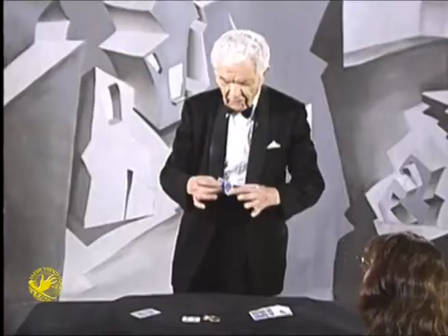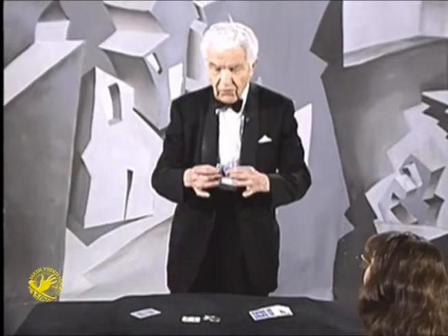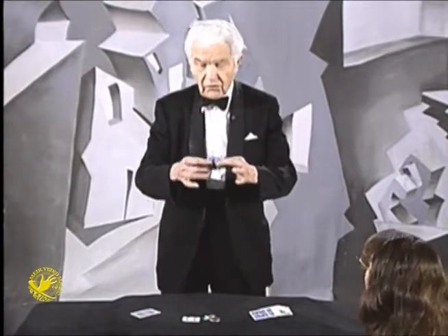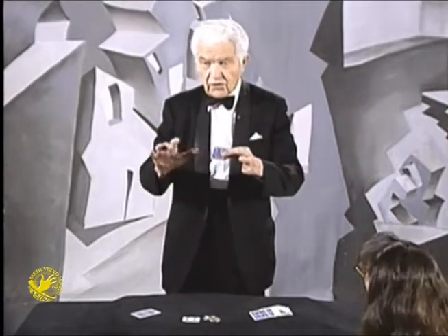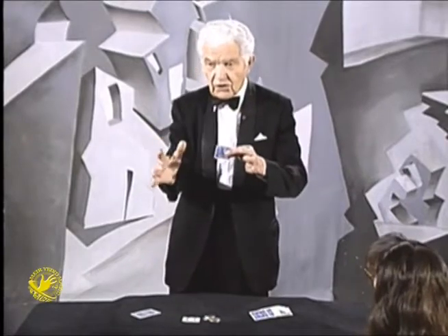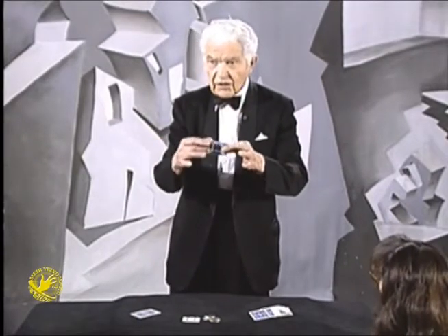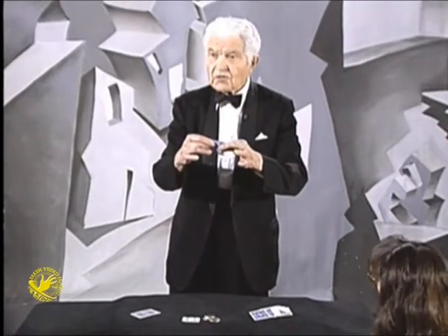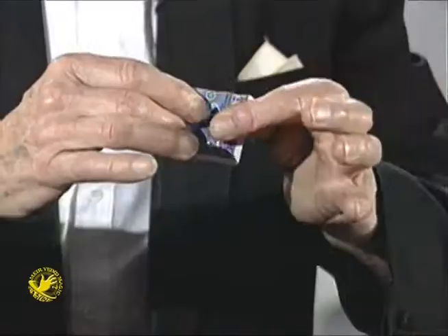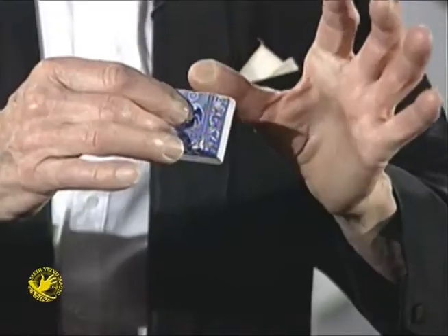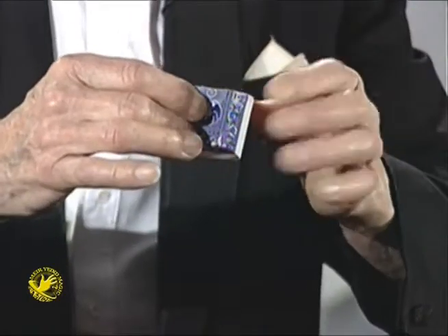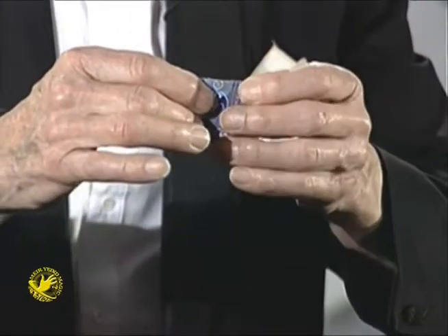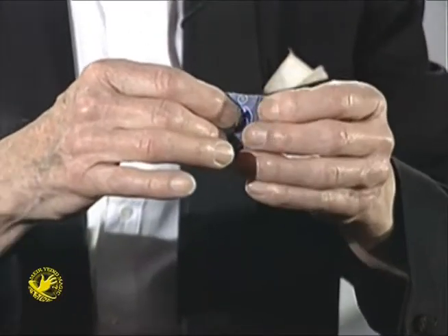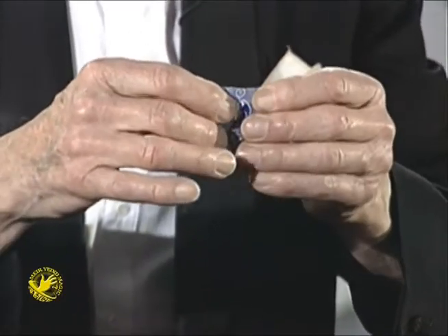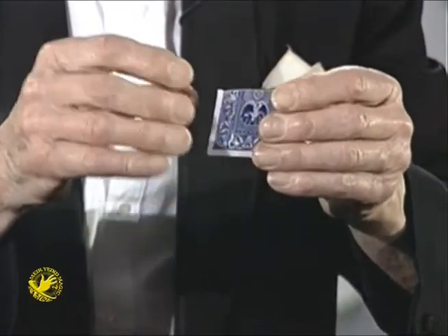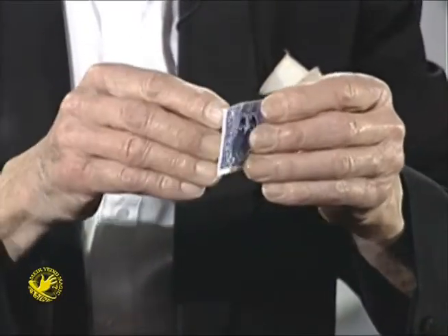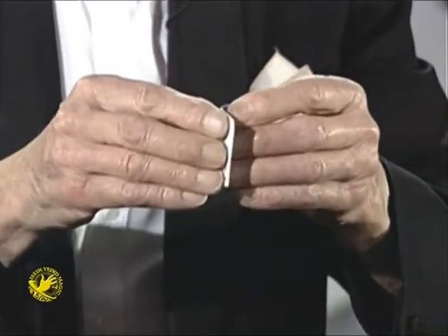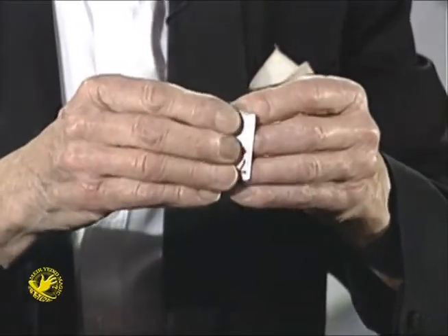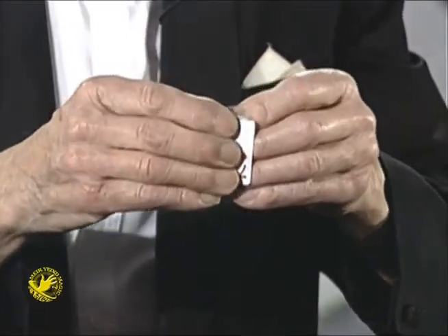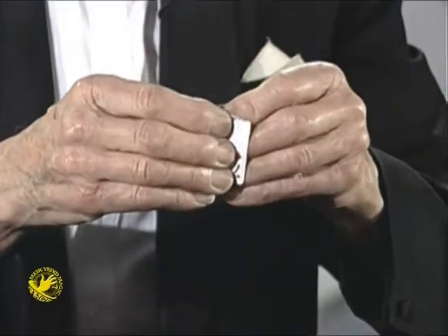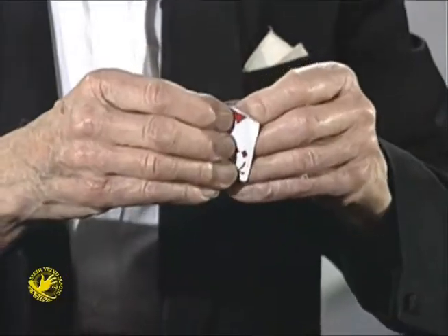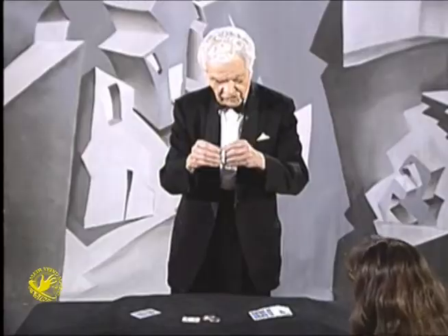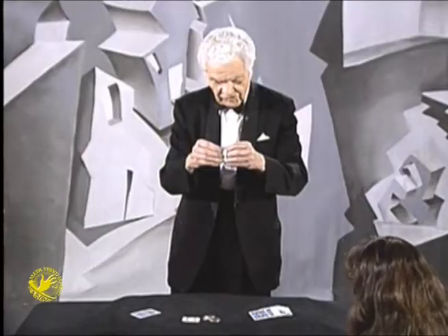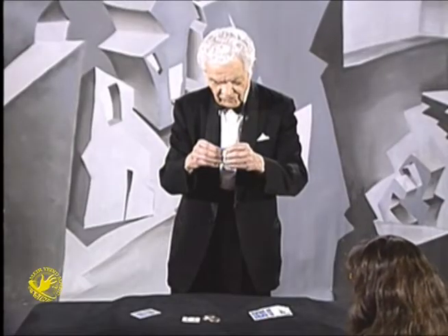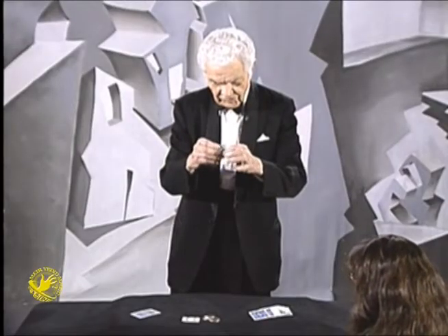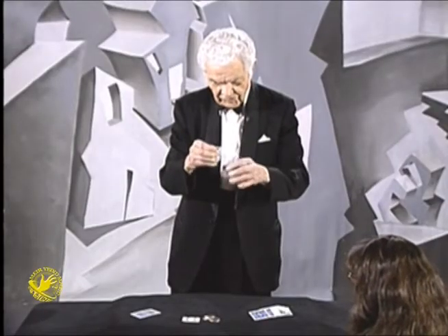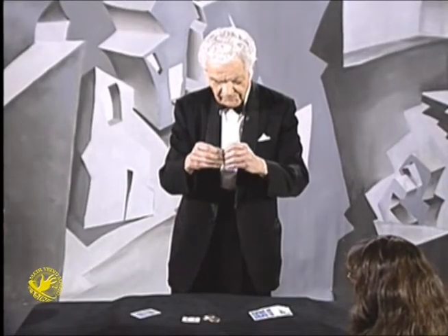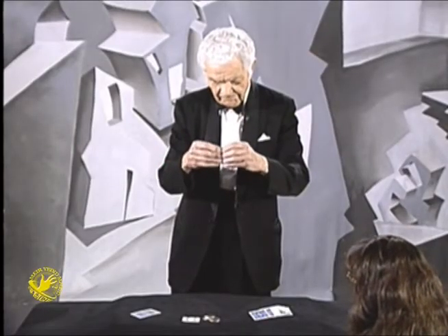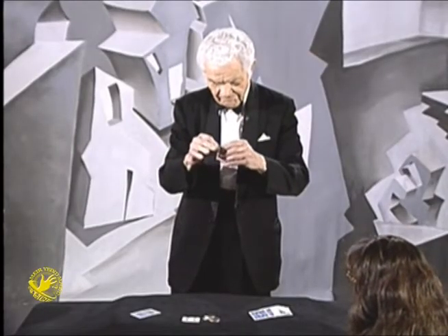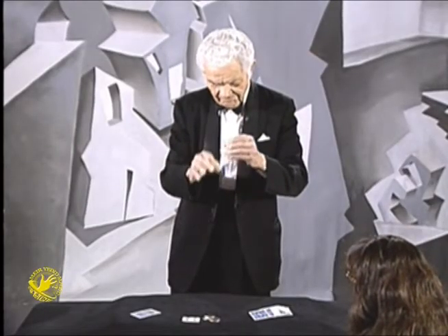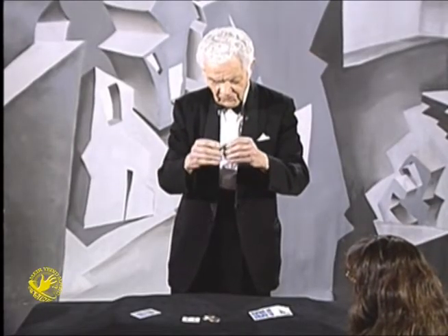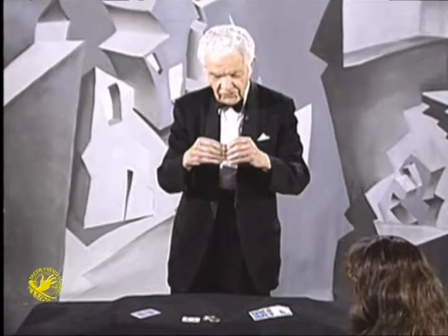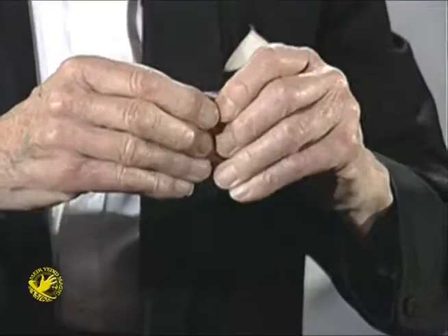Before I tore that card into halves, this time I'm going to tear it into quarters. Now, this is your last chance — into quarters. Your last chance.